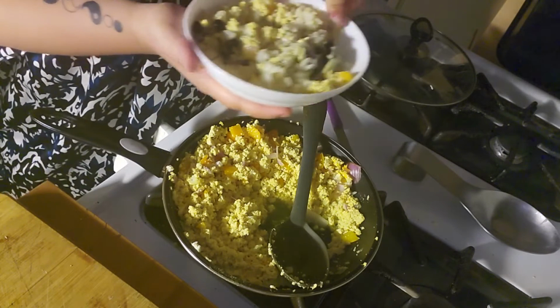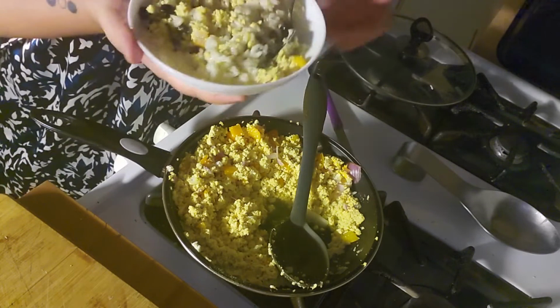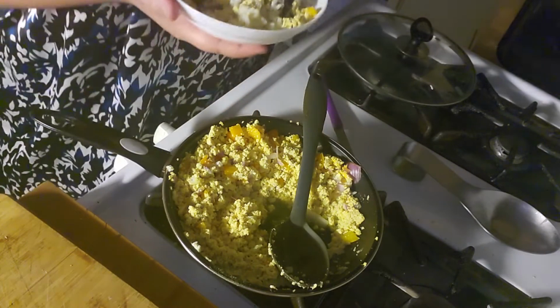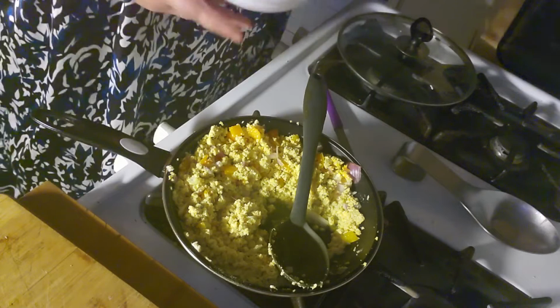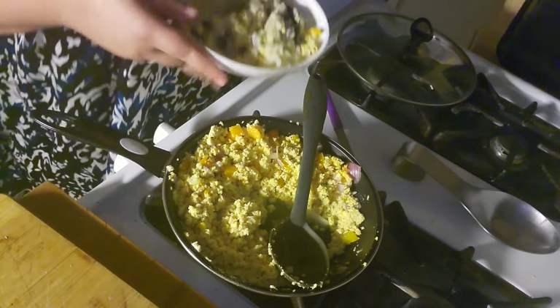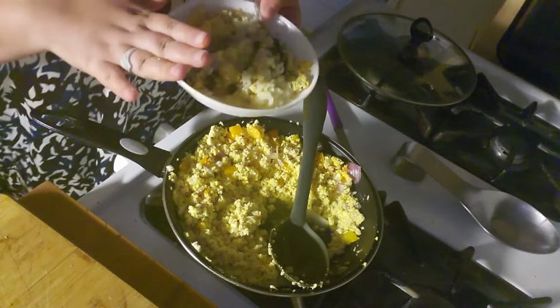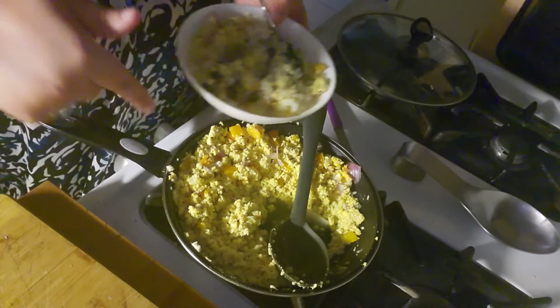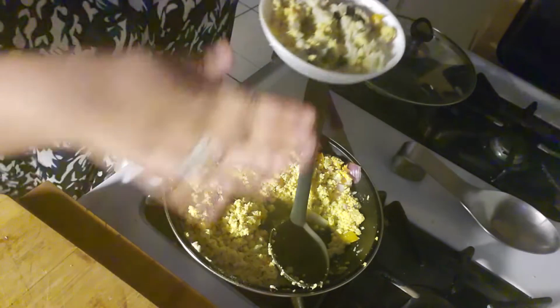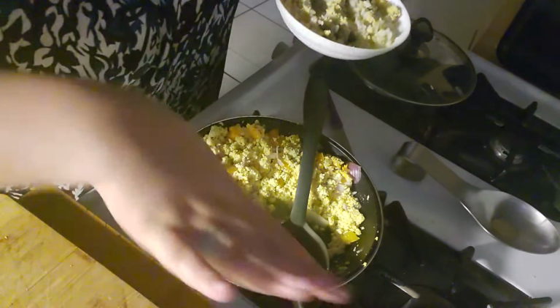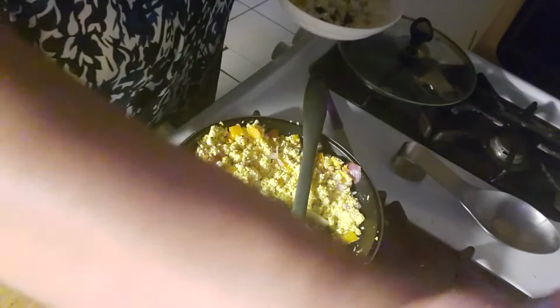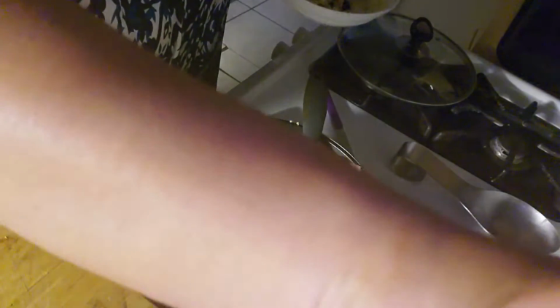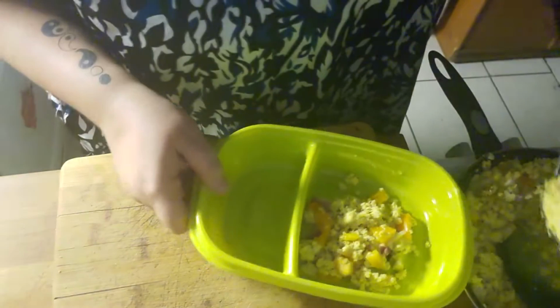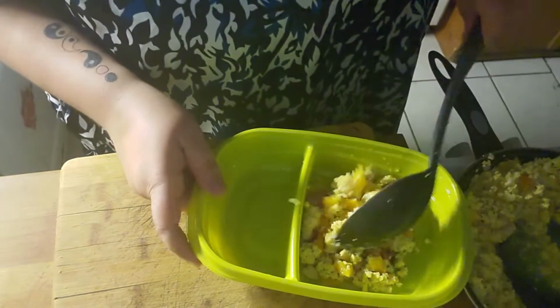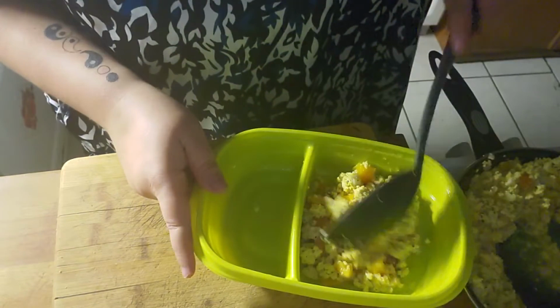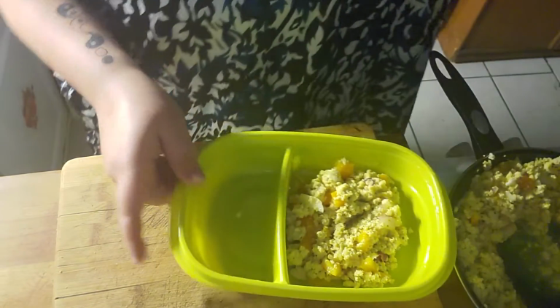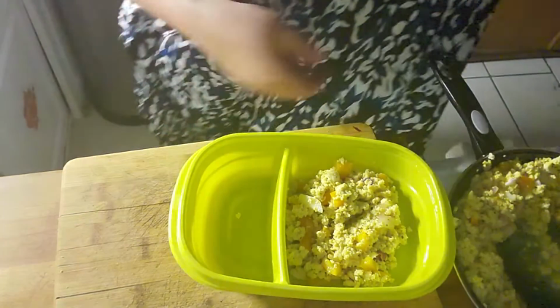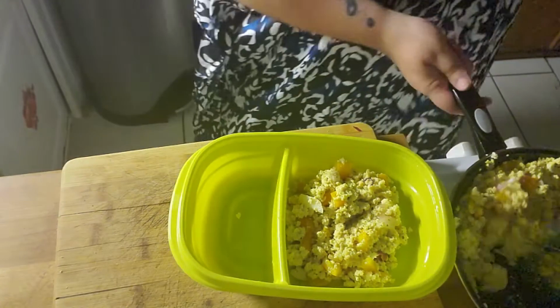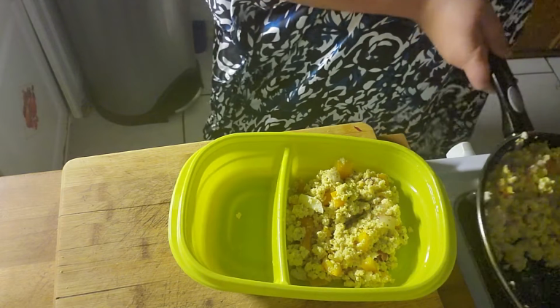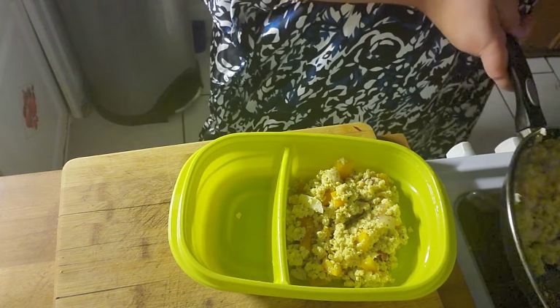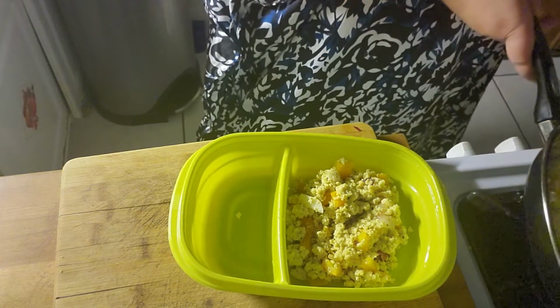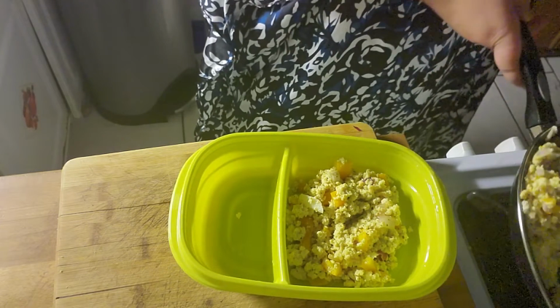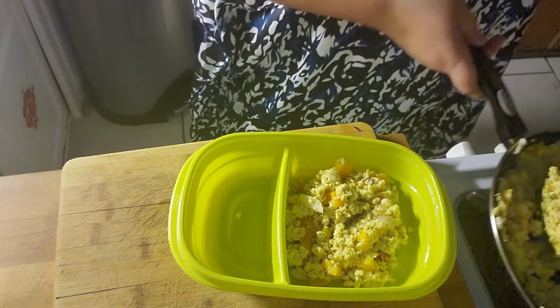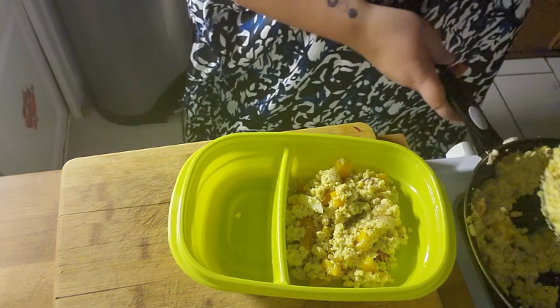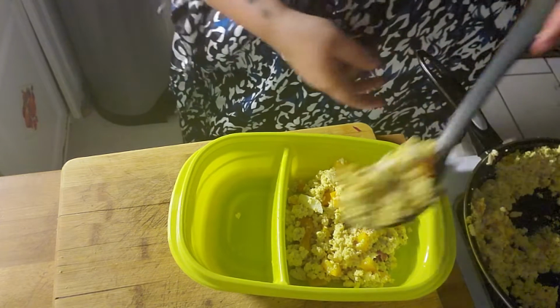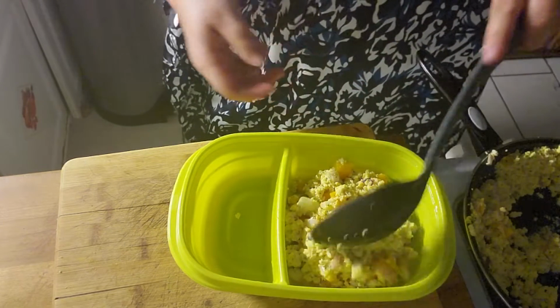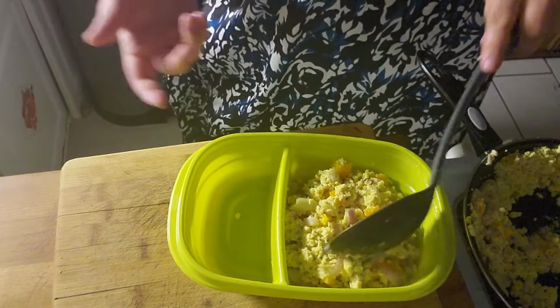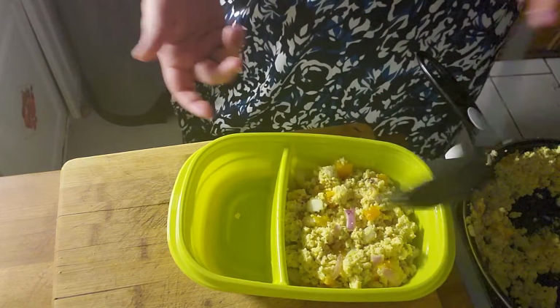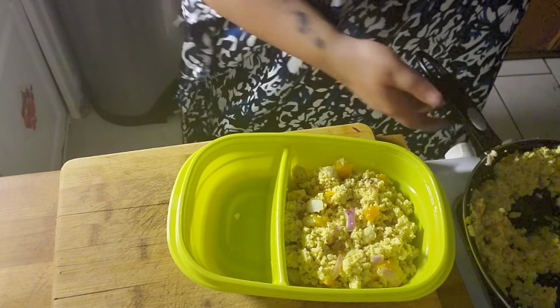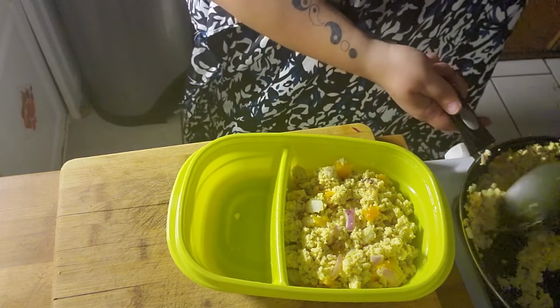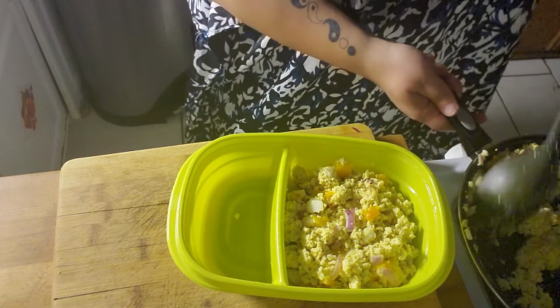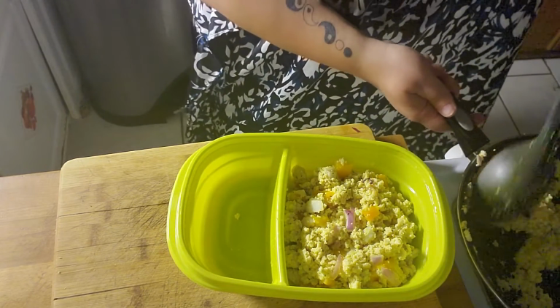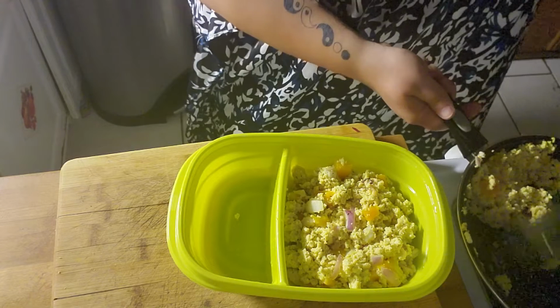I'm going to take it to him now and be back and serve myself a plate. We are going to put the tofu away. My dad loved it — he says it is just like picadillo. I'm gonna taste some in front of you guys now.